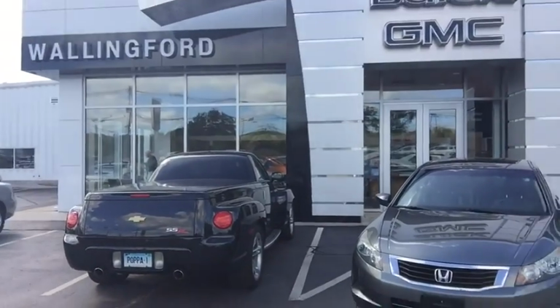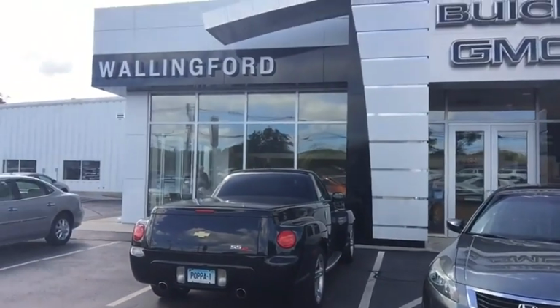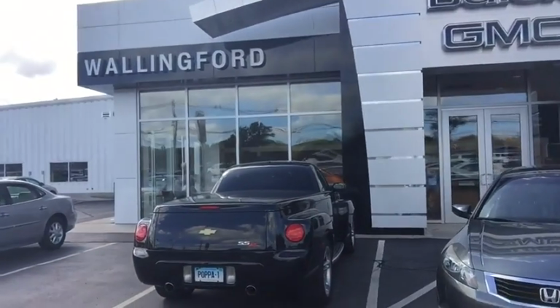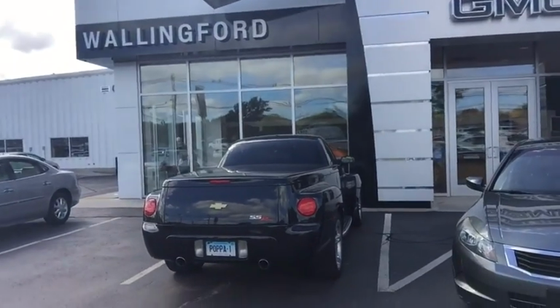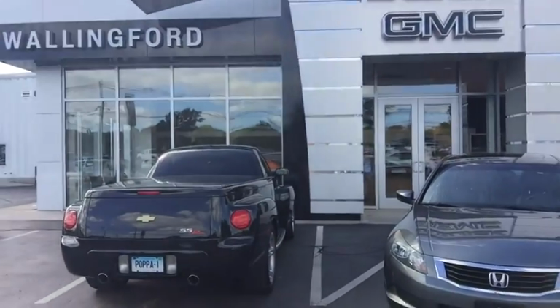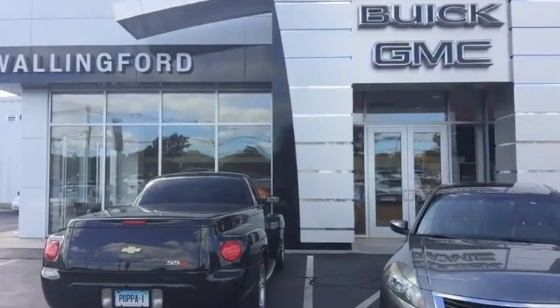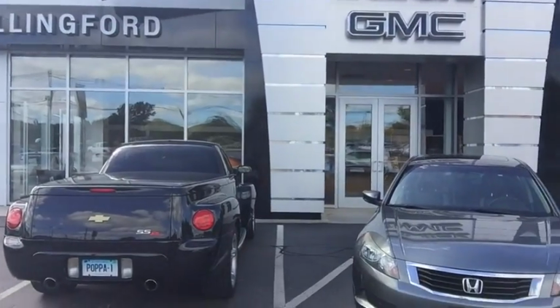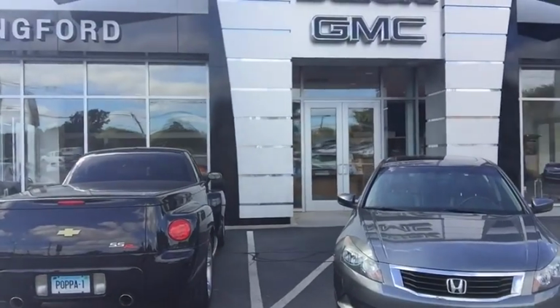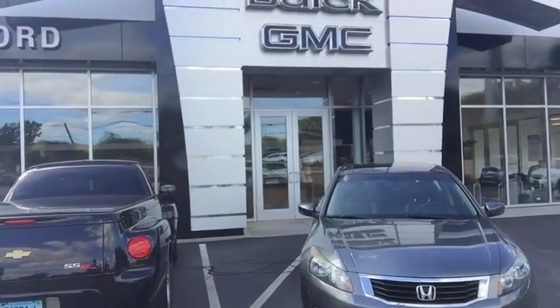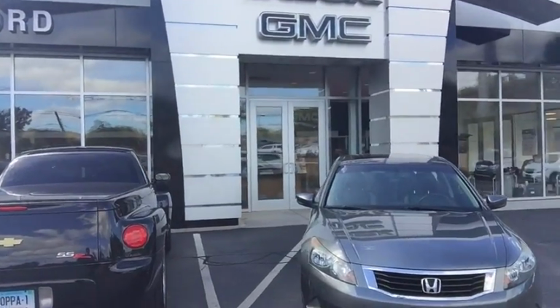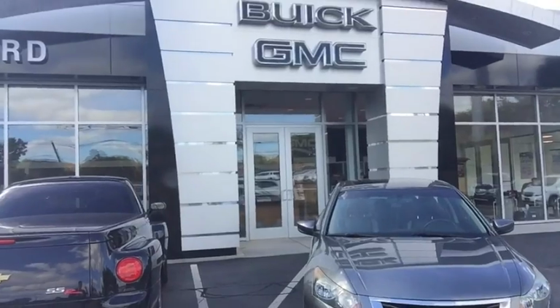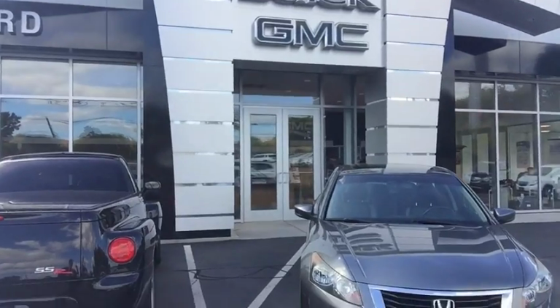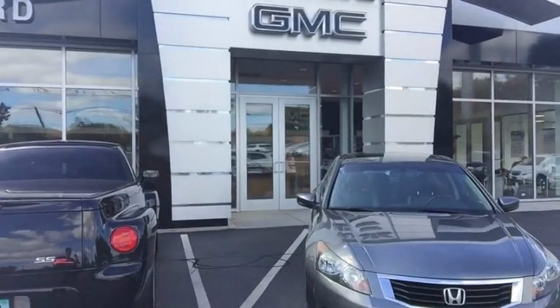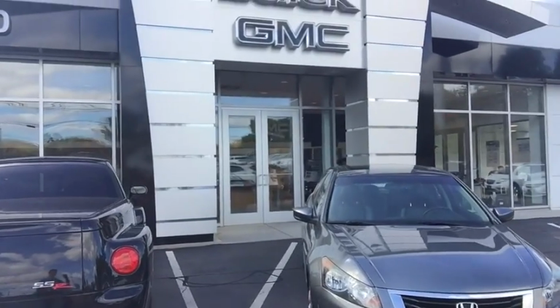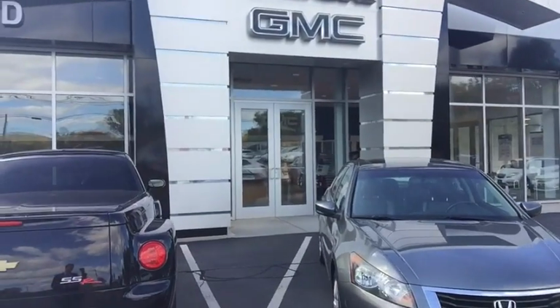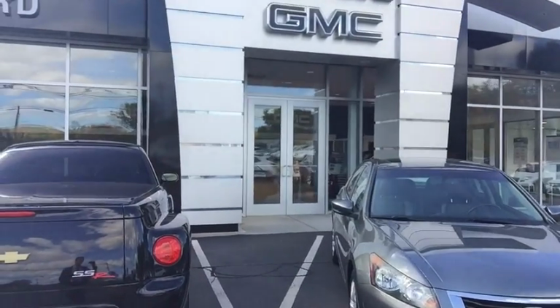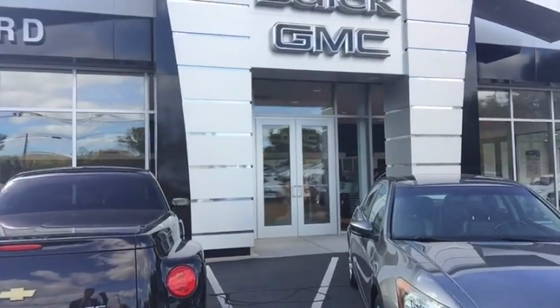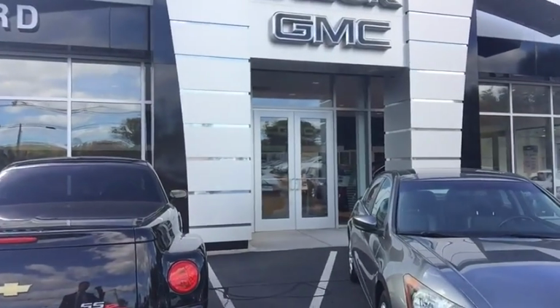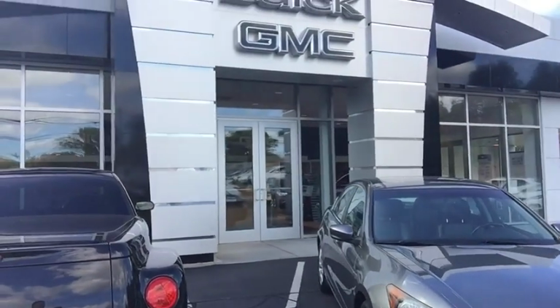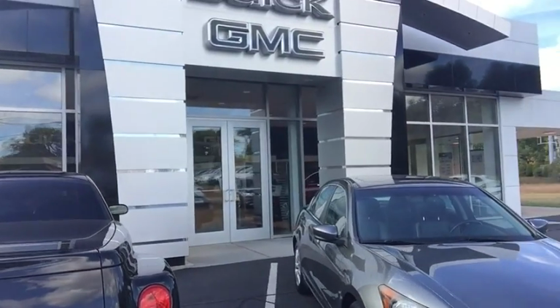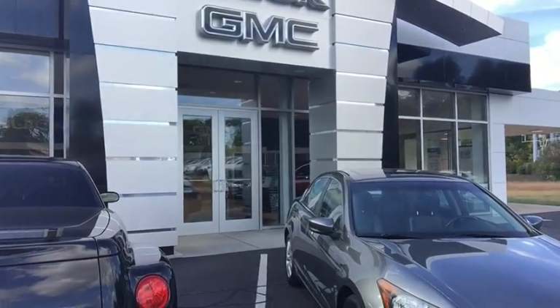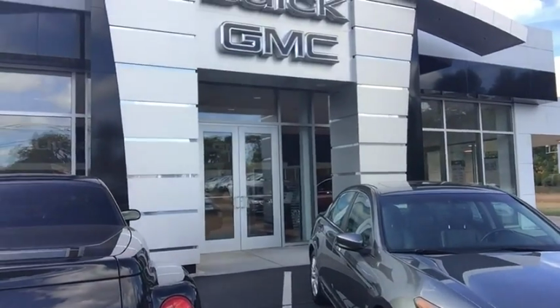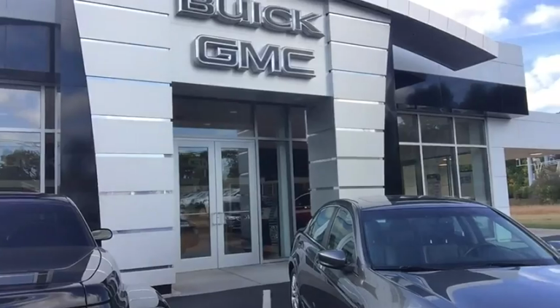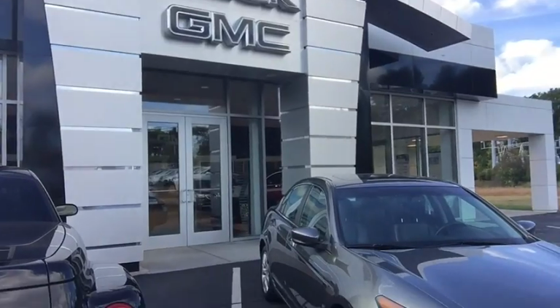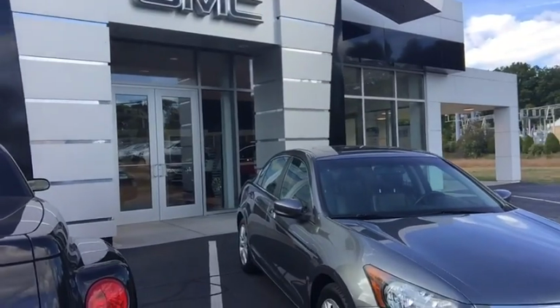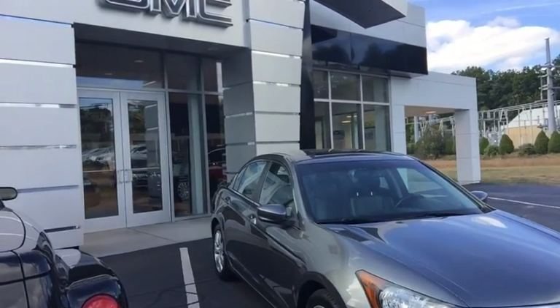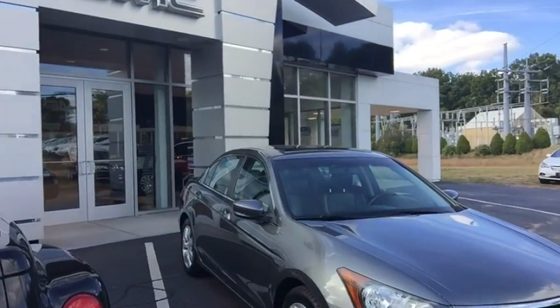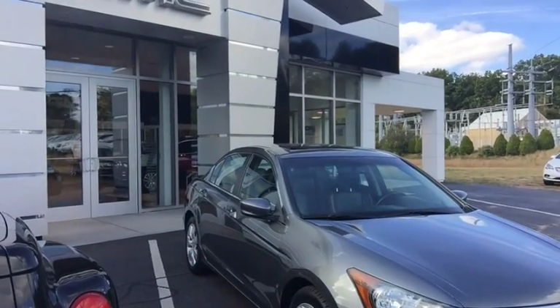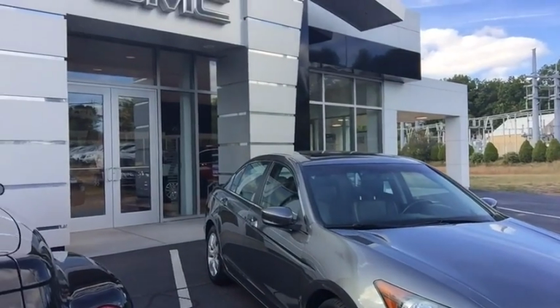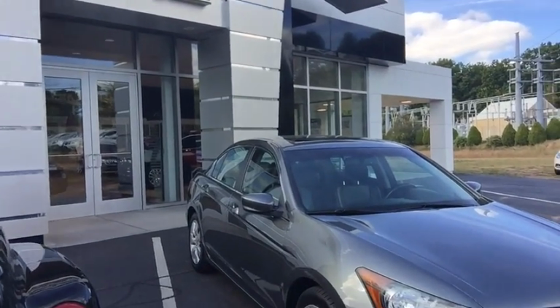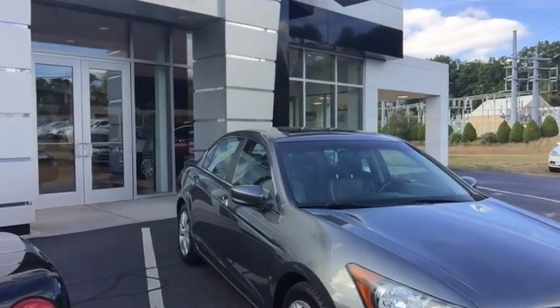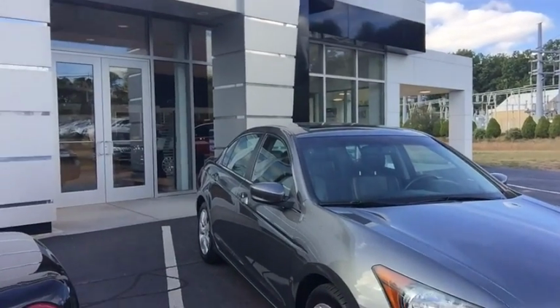I'm gonna tell you a little bit about our dealership. We've been family-owned for 102 years this past February, something we're very proud of here. We have a brand-newly refurbished showroom as well as service area, waiting area, and parts department.